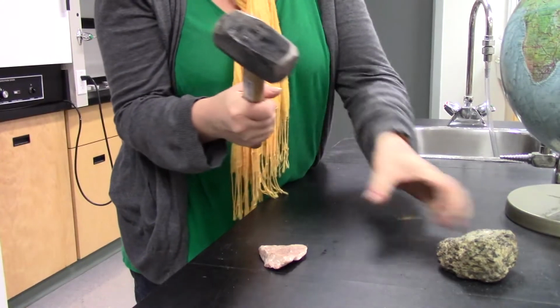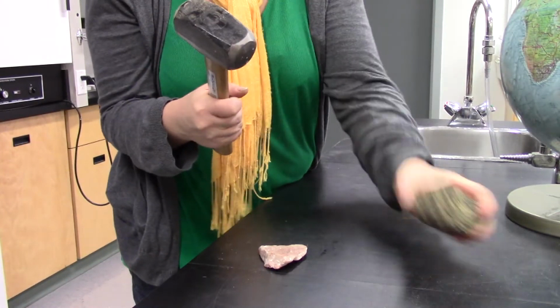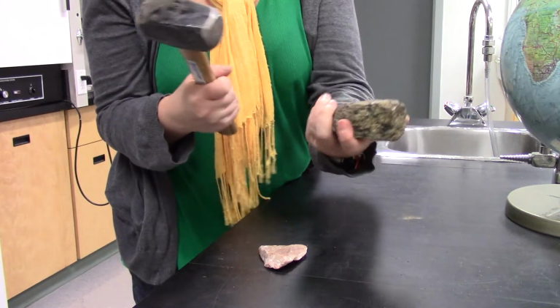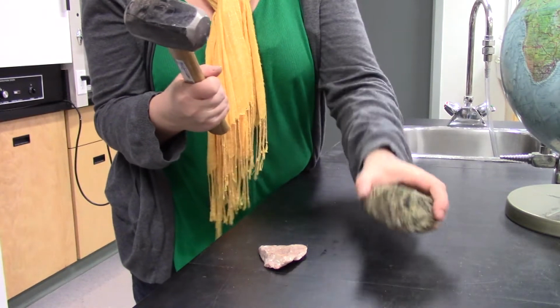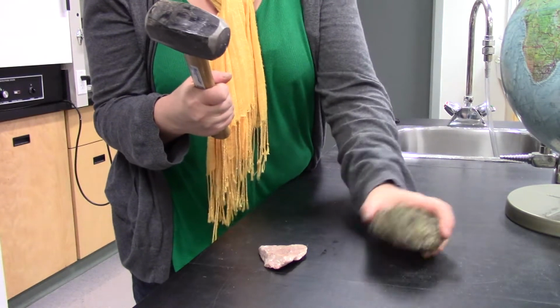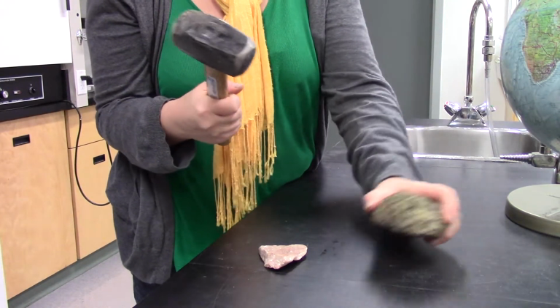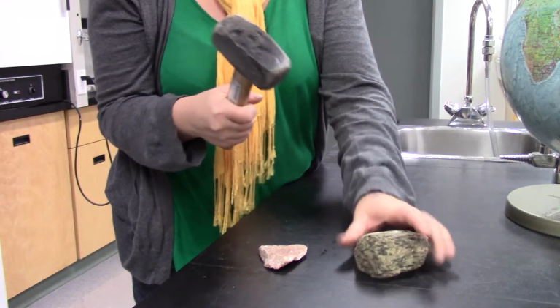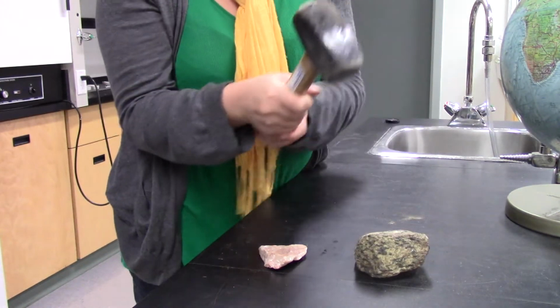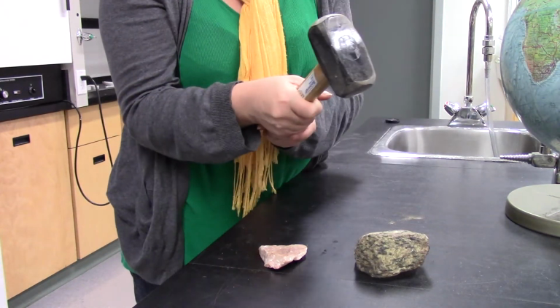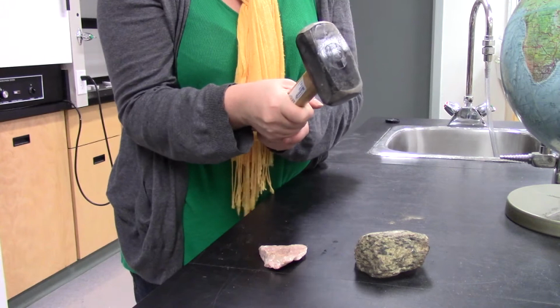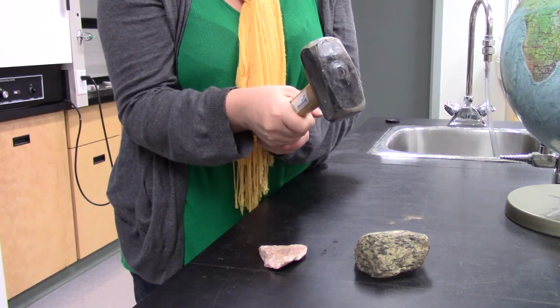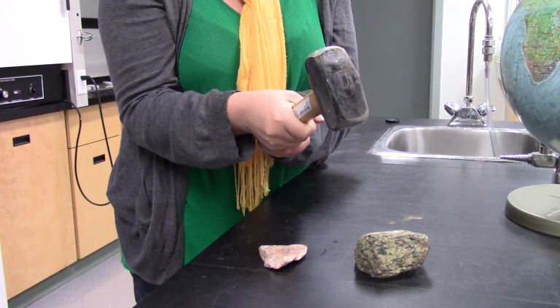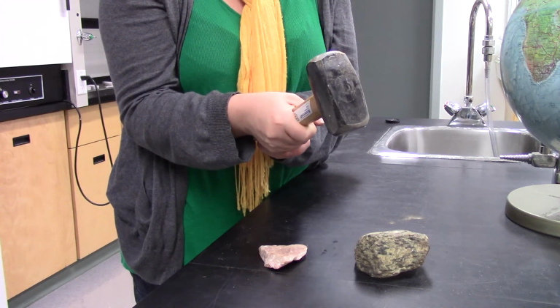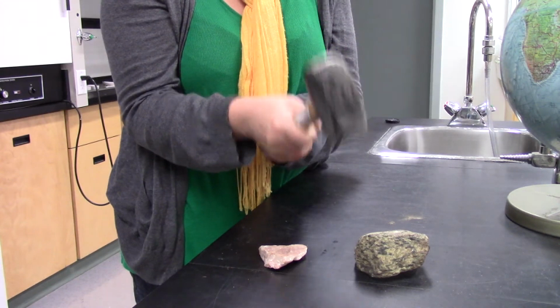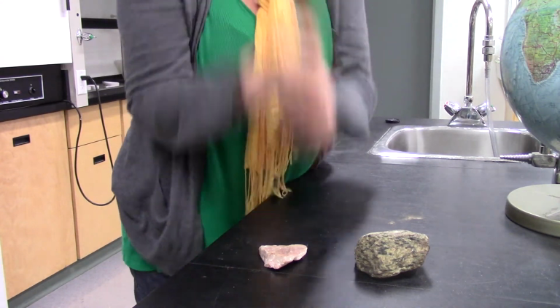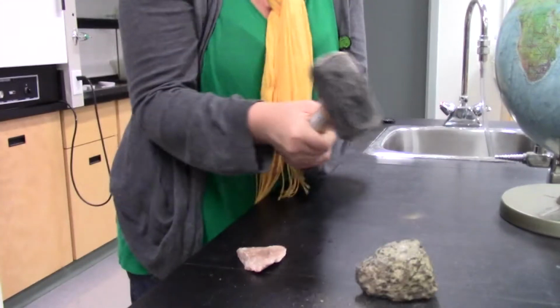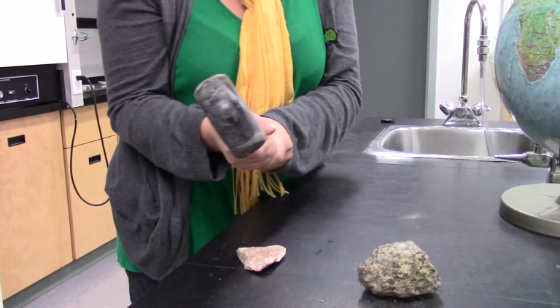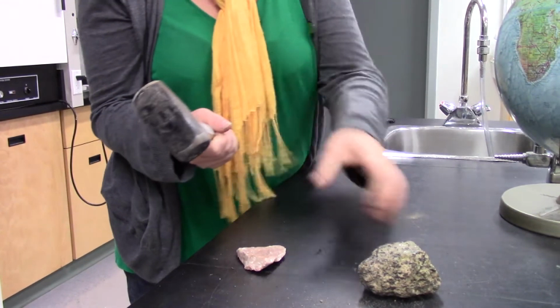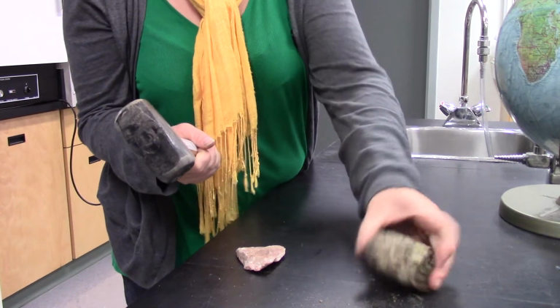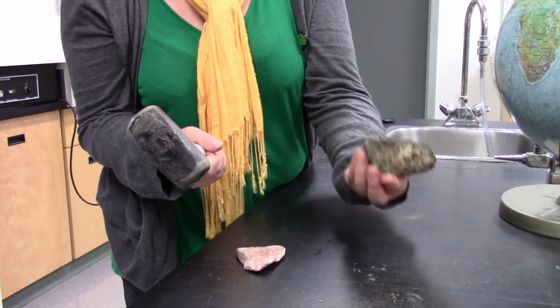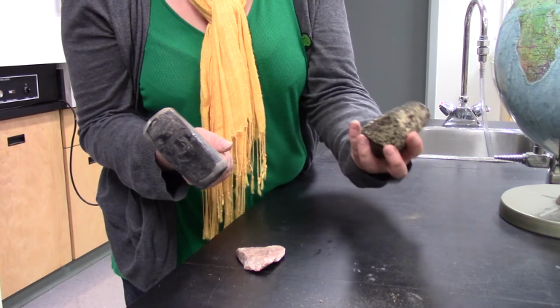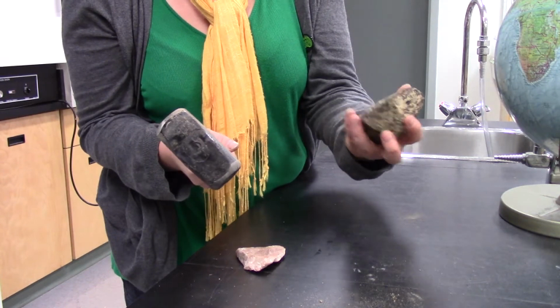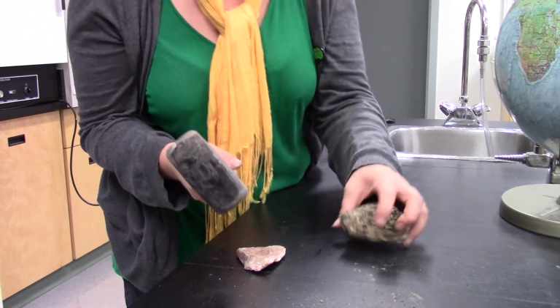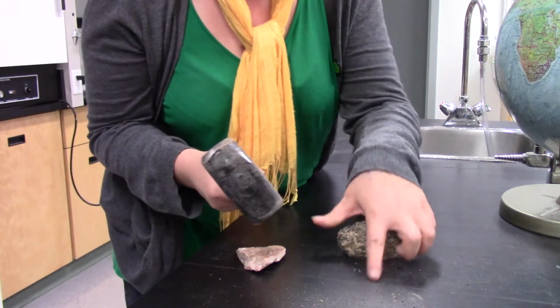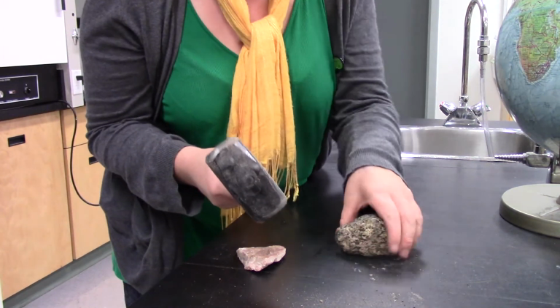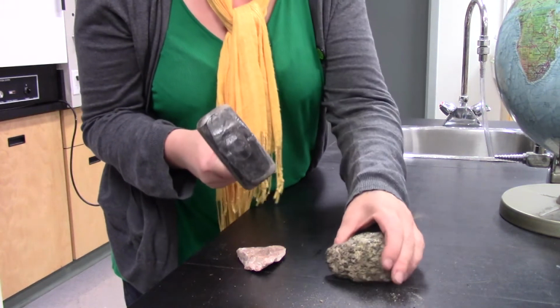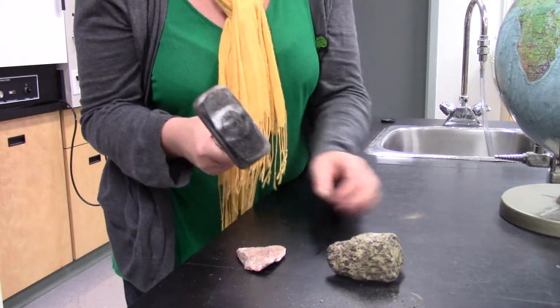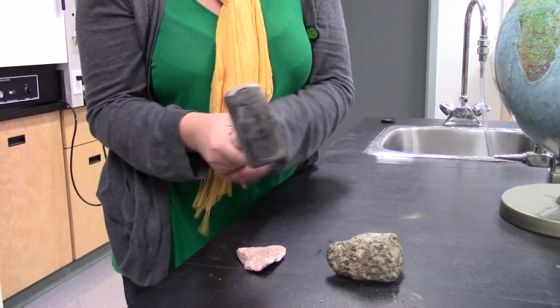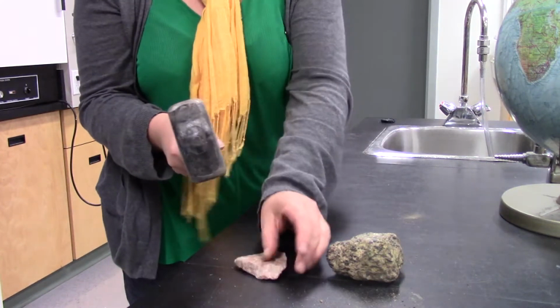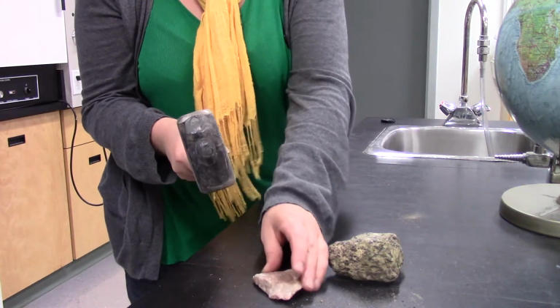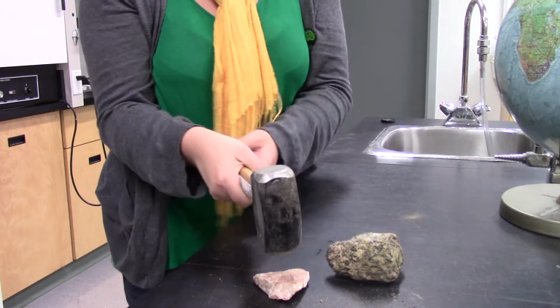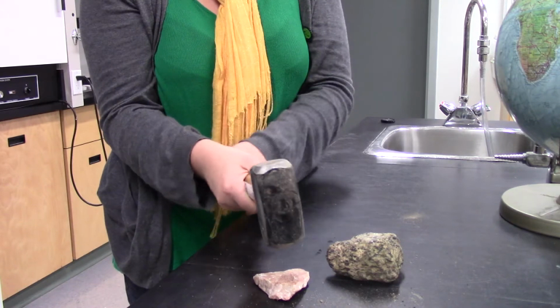Ready? See? Didn't even budge. Let's try that again. Let's try this one. This one's a softer mineral.